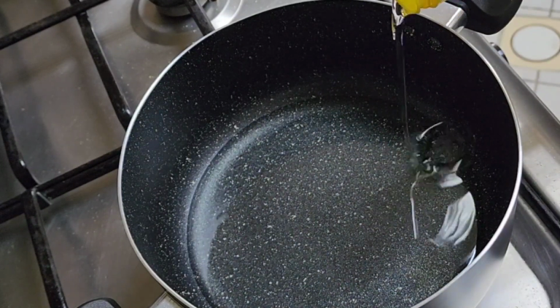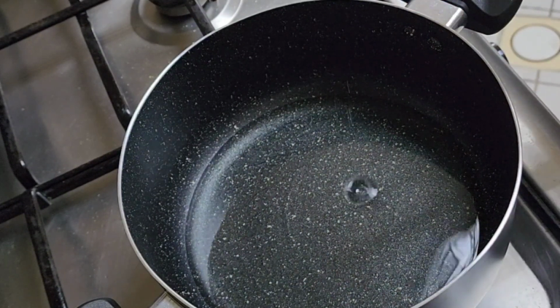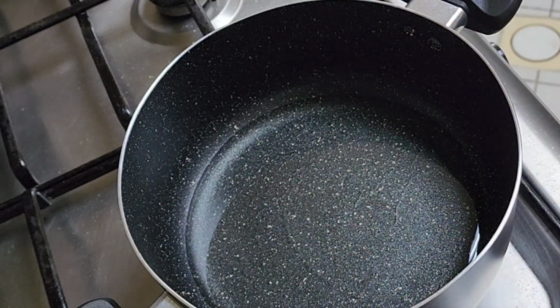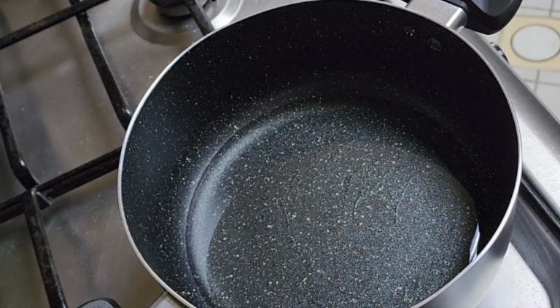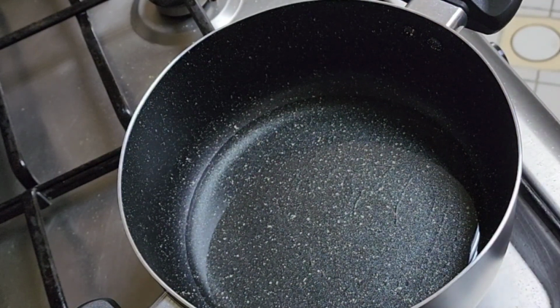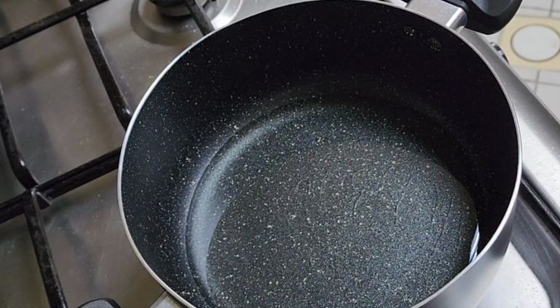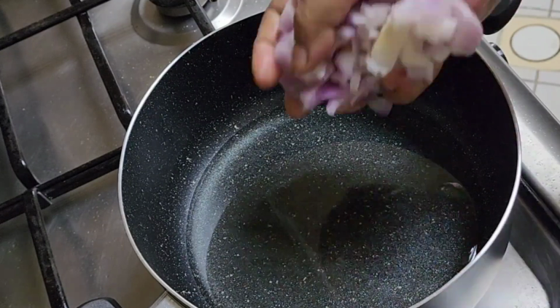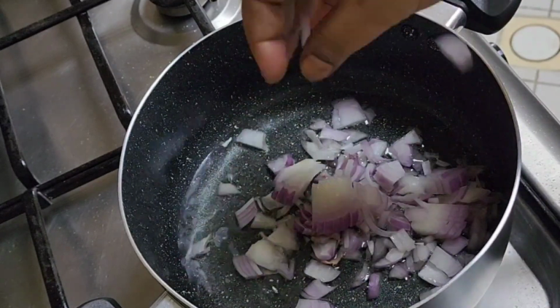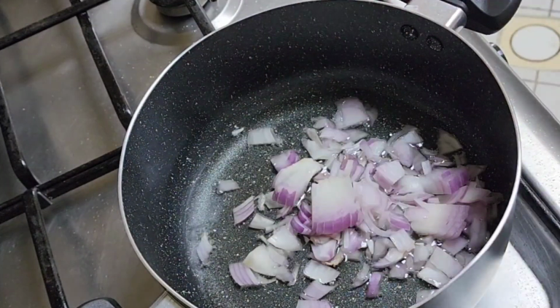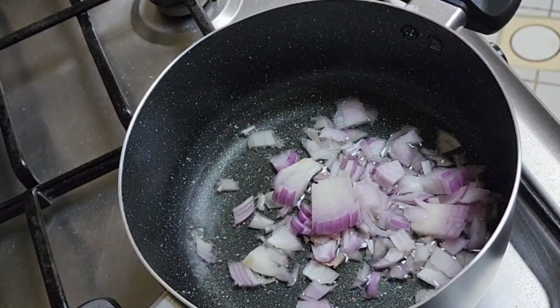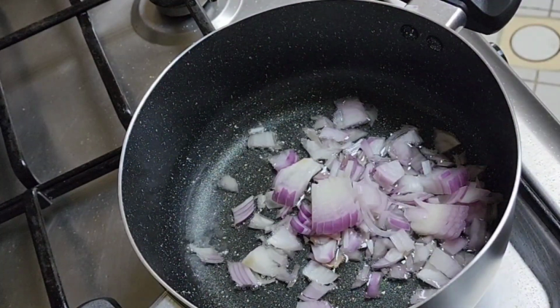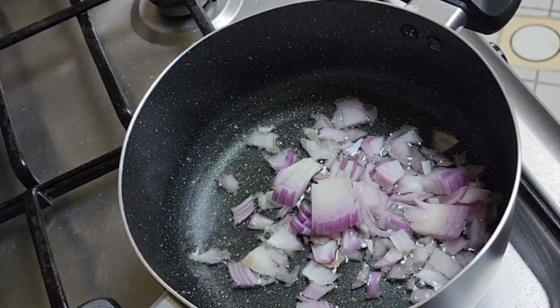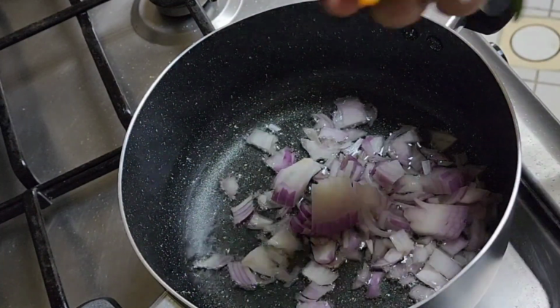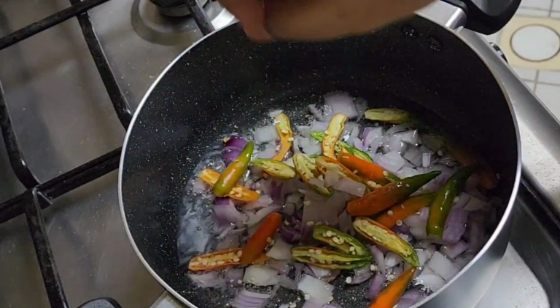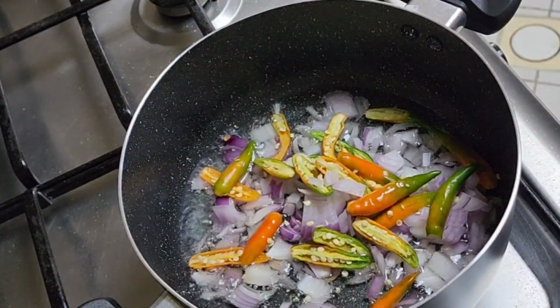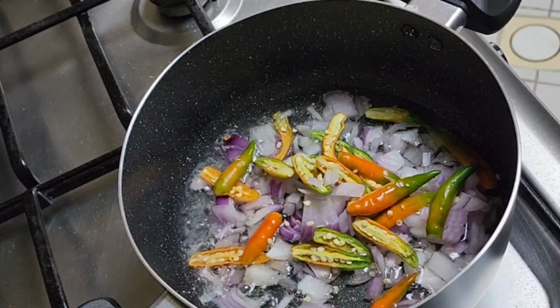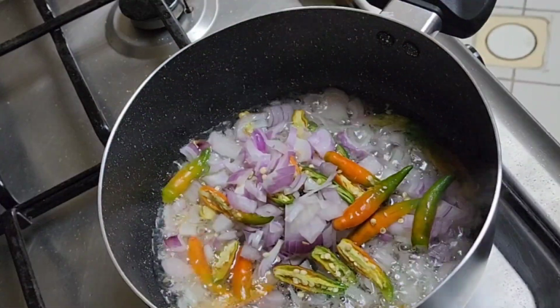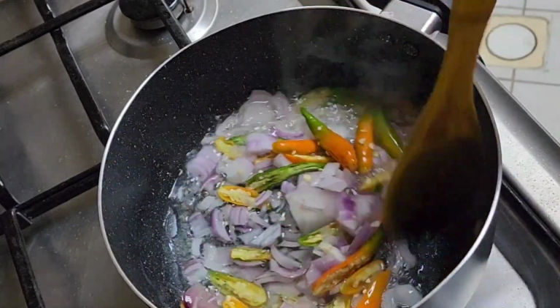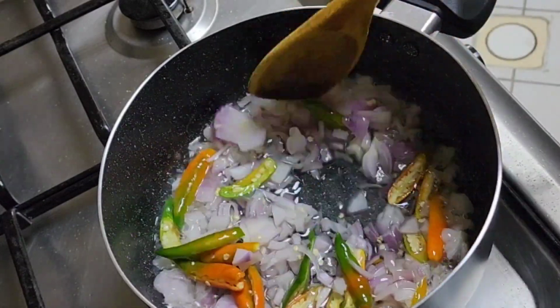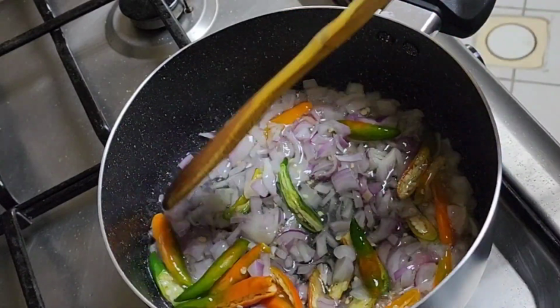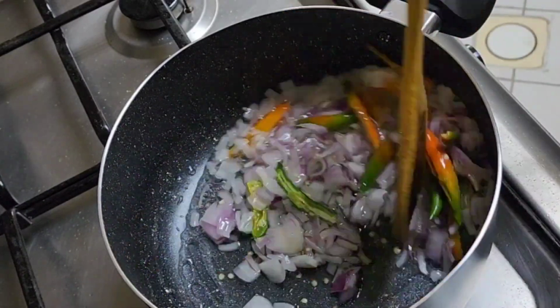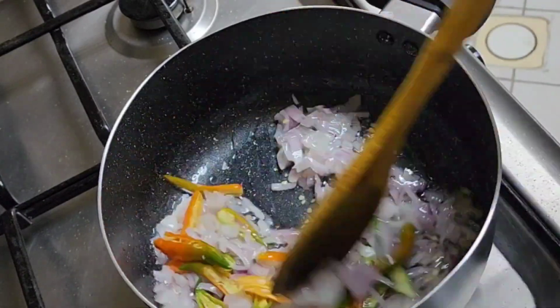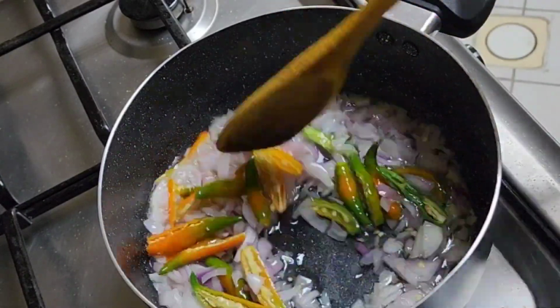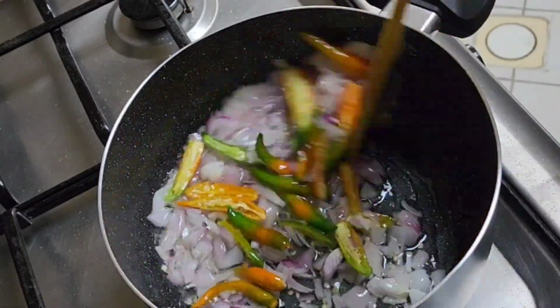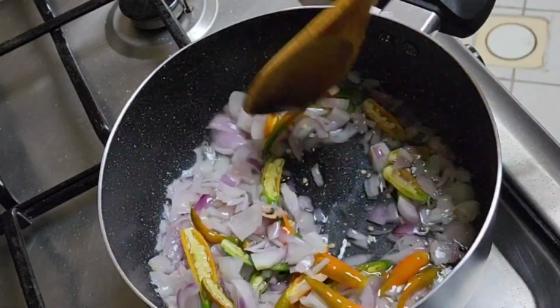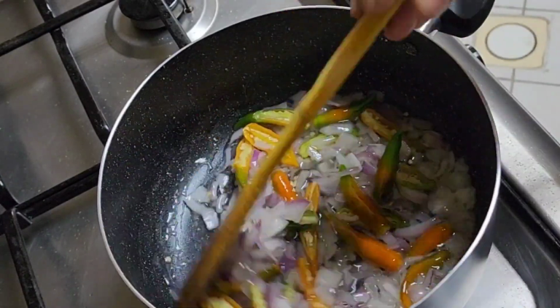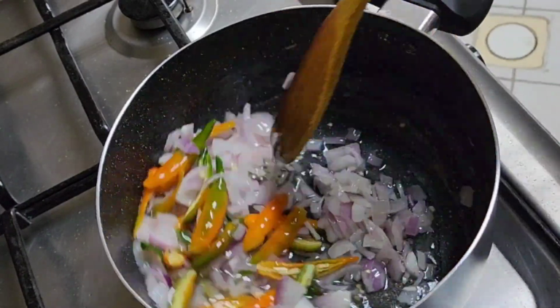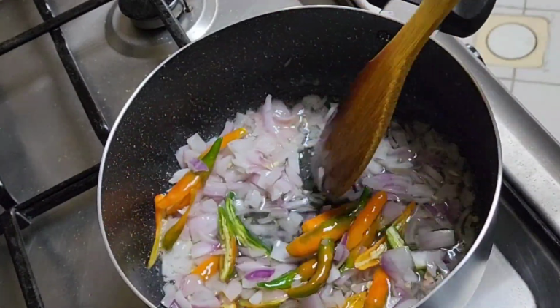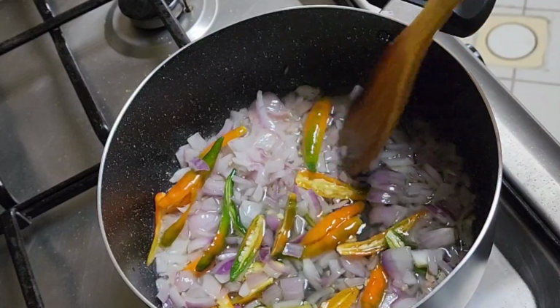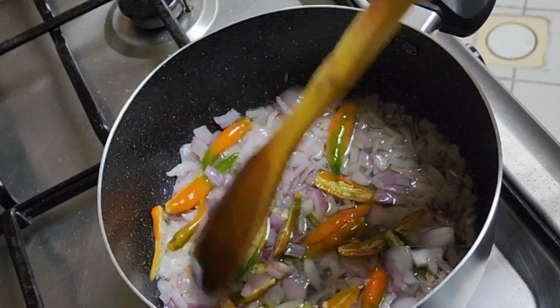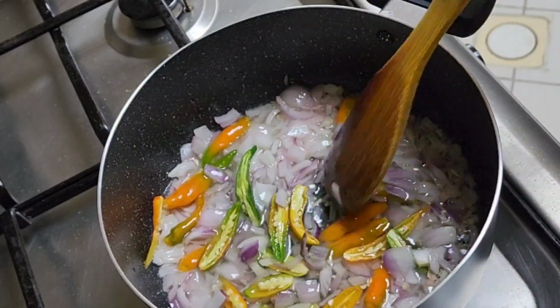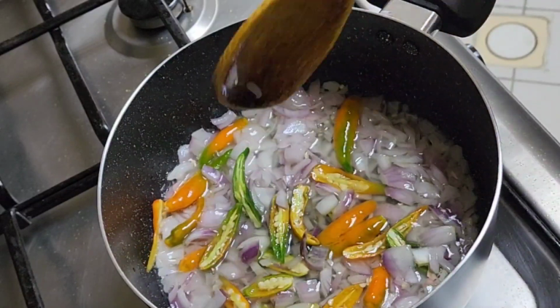After we are done frying, take the prawns out. Then pour some oil into a pan, put in the onions we had cut before, and then add the chilies. Stir fry for a few minutes.